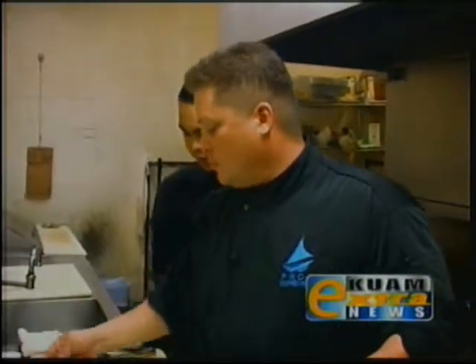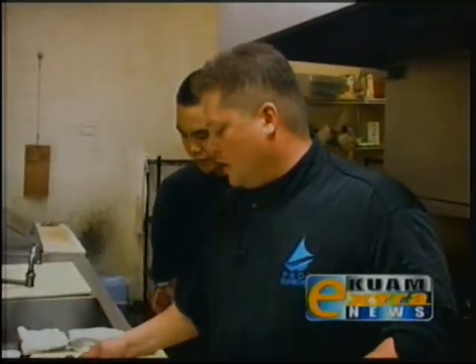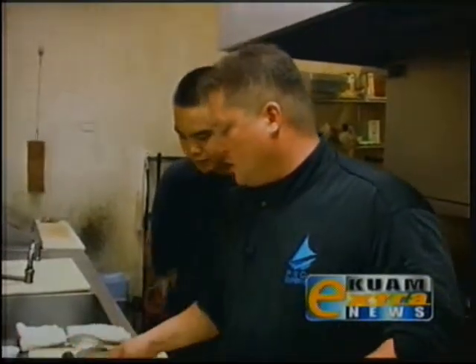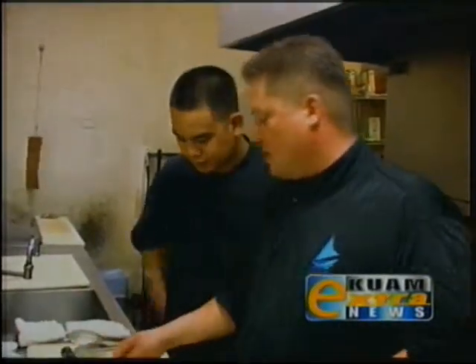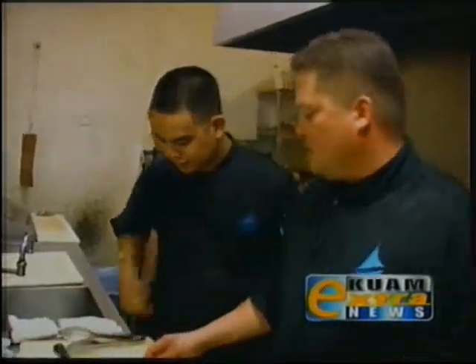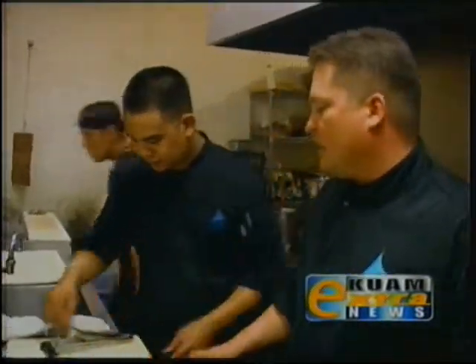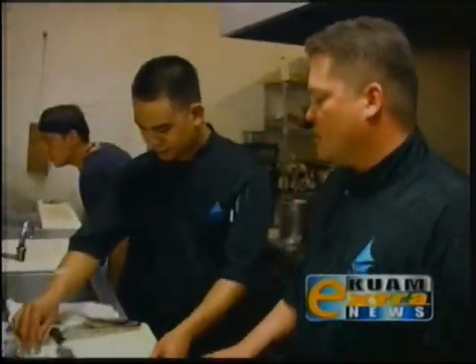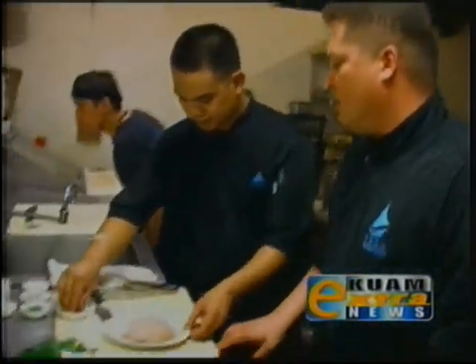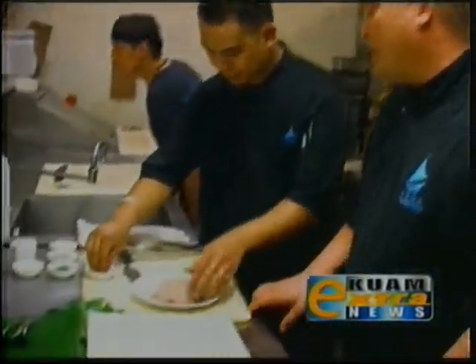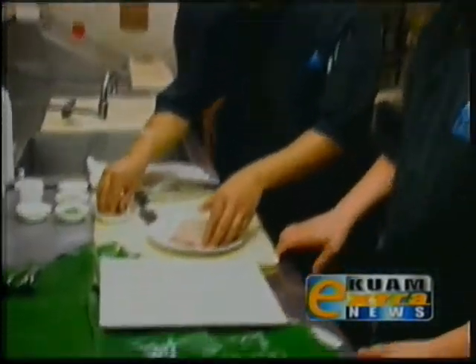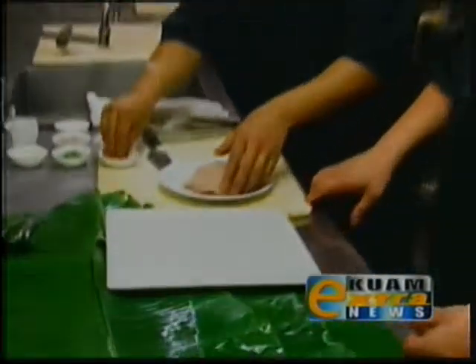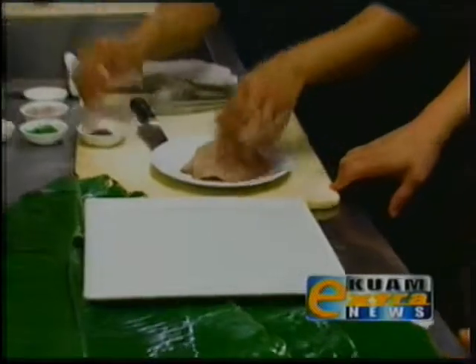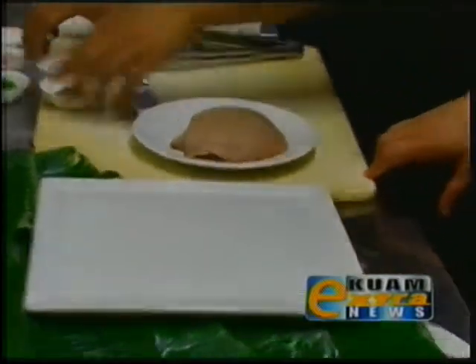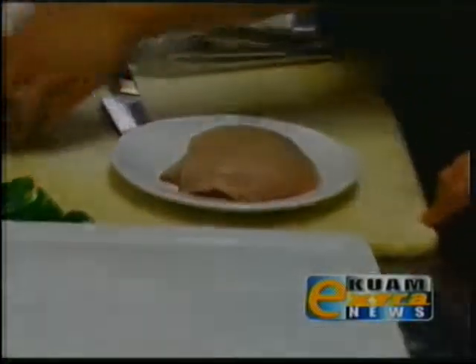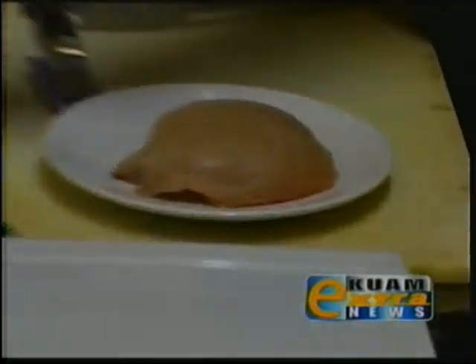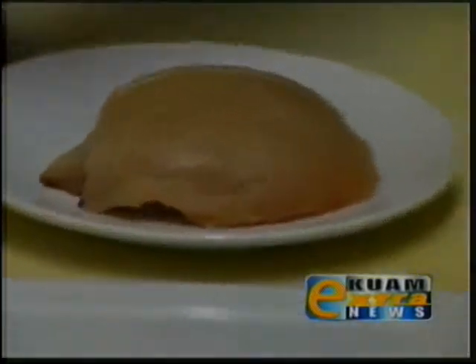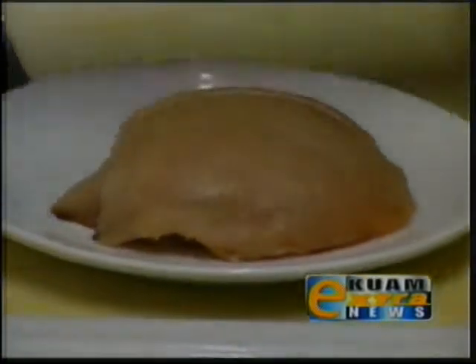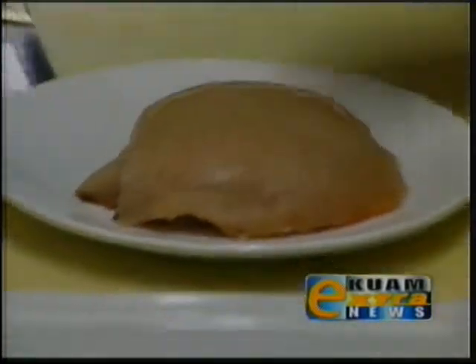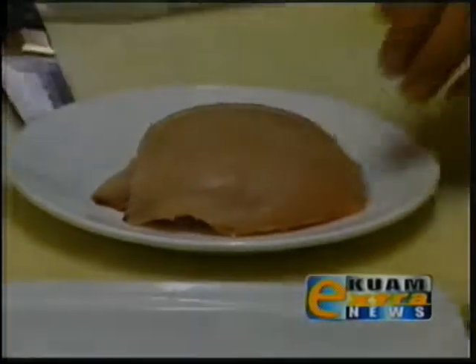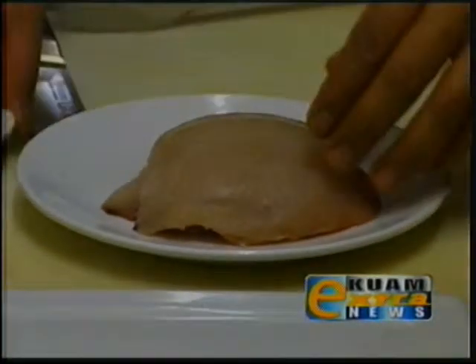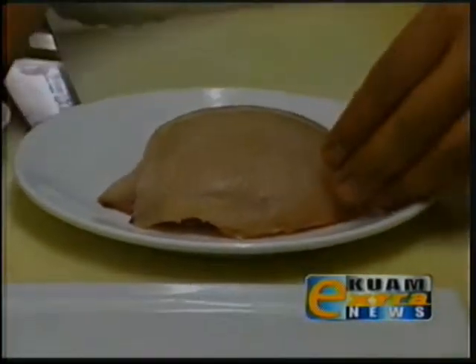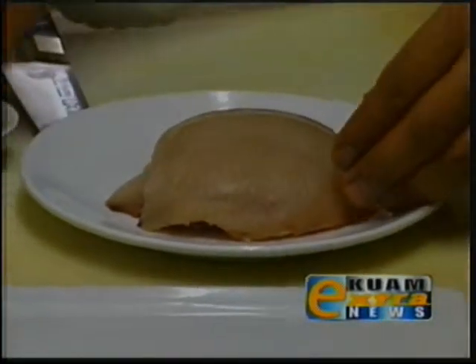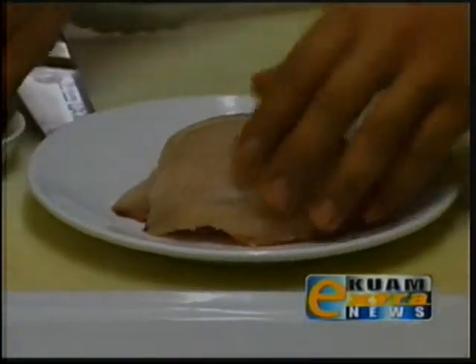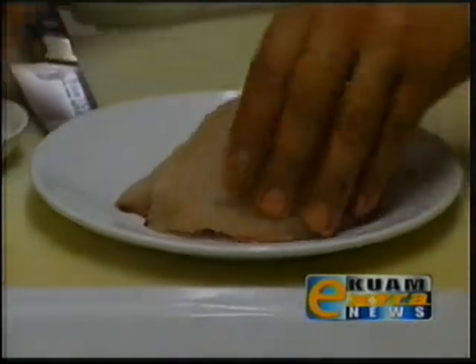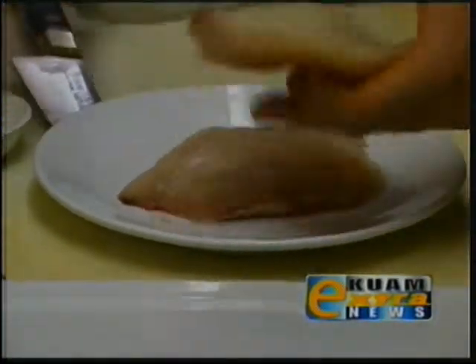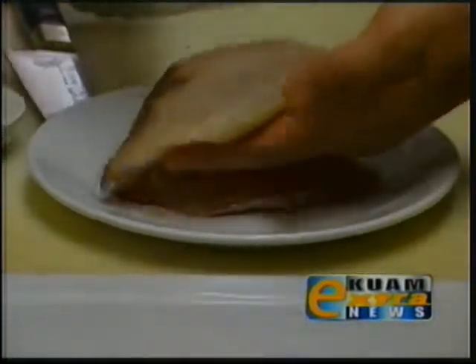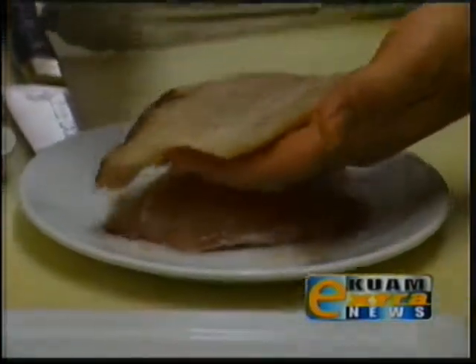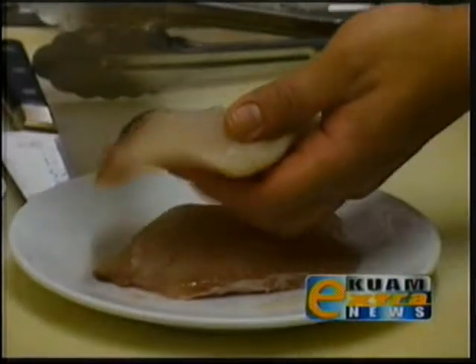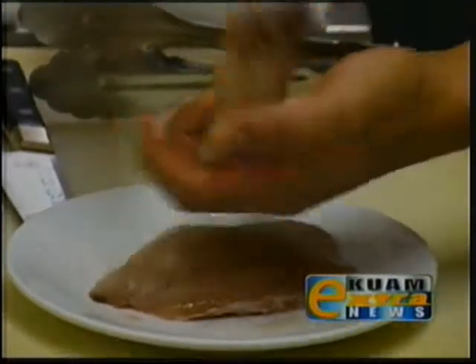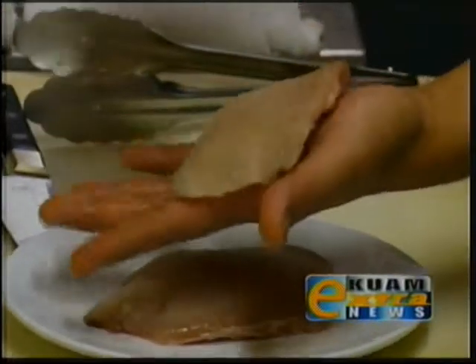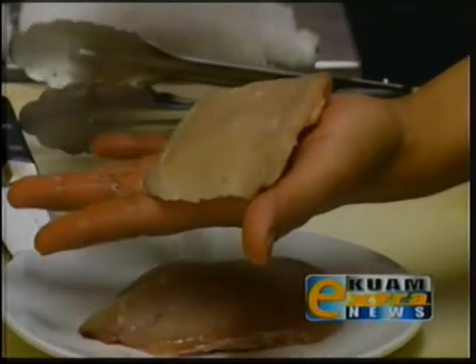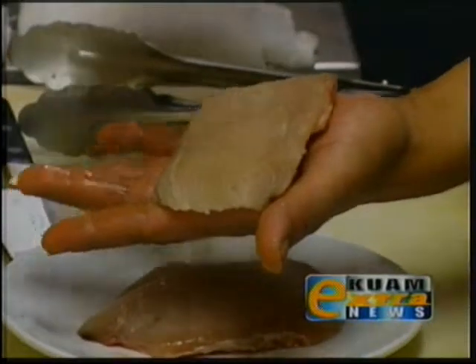What we're going to do is we're just going to season that with salt and white pepper on both sides.